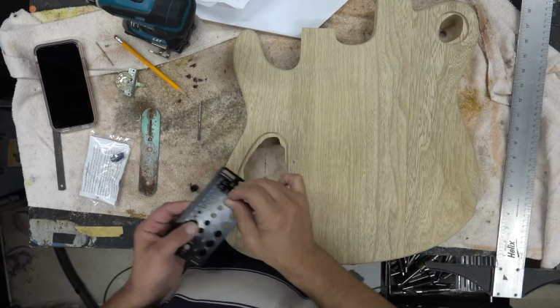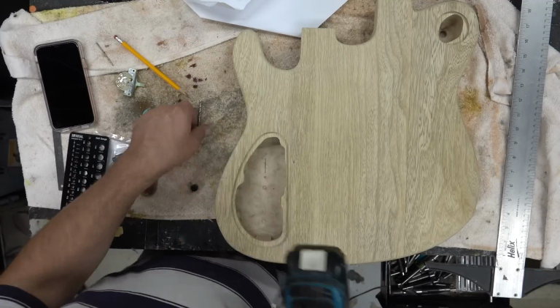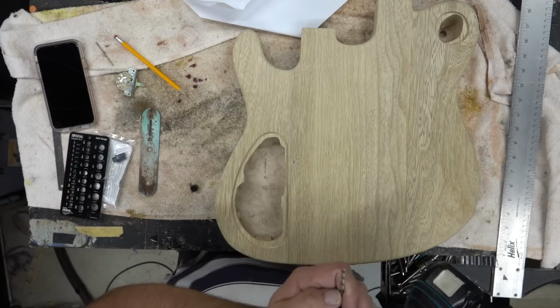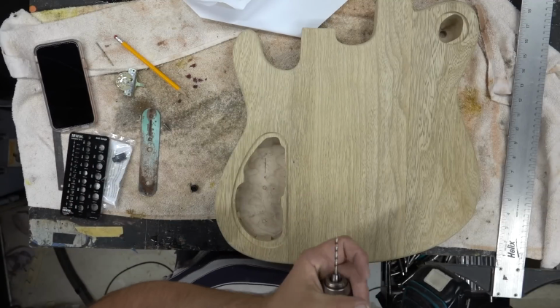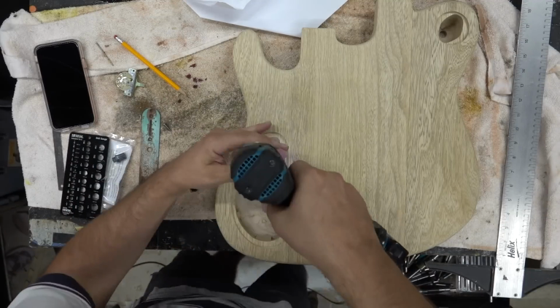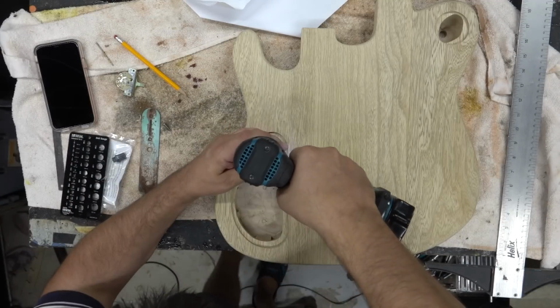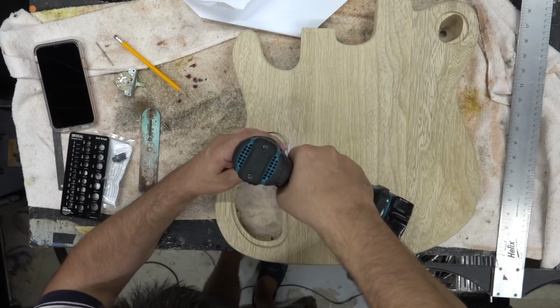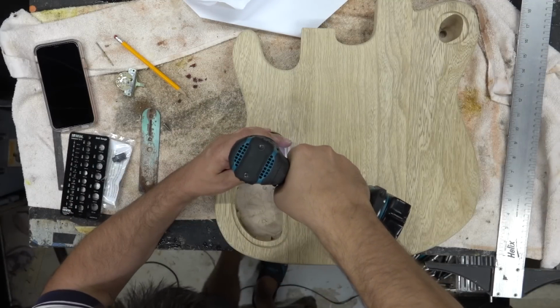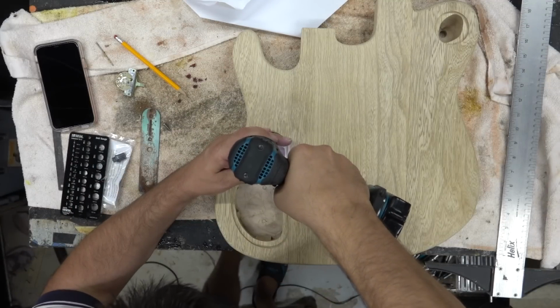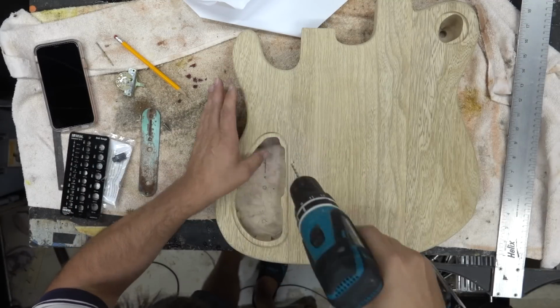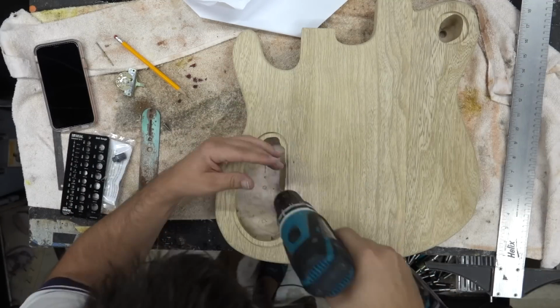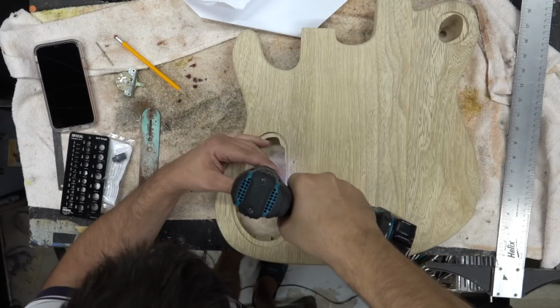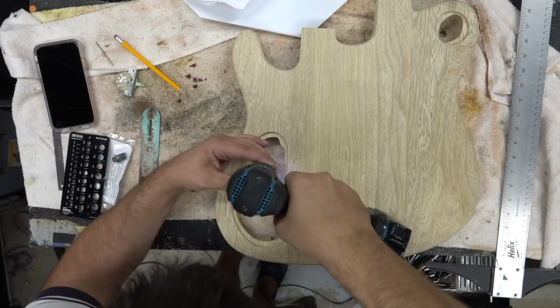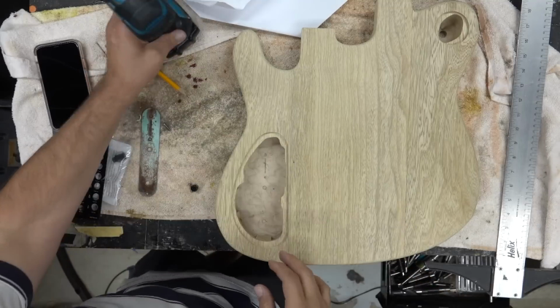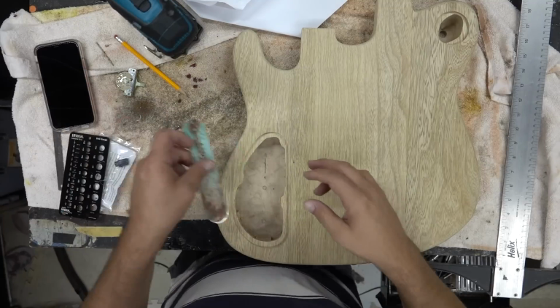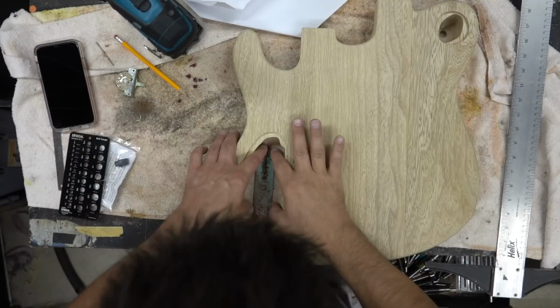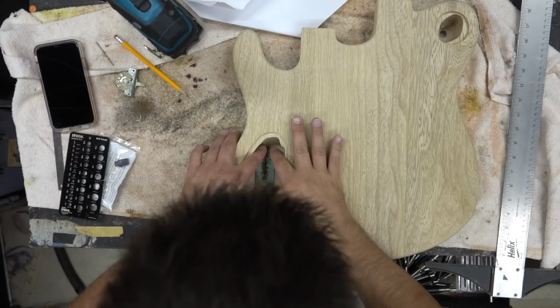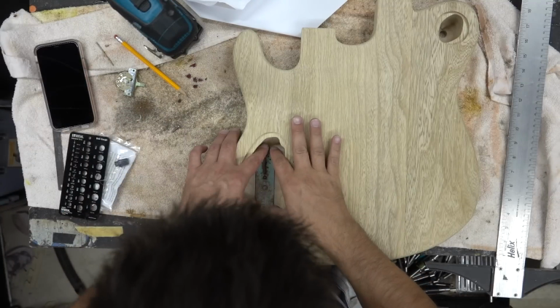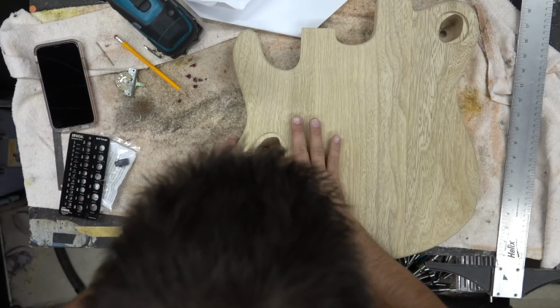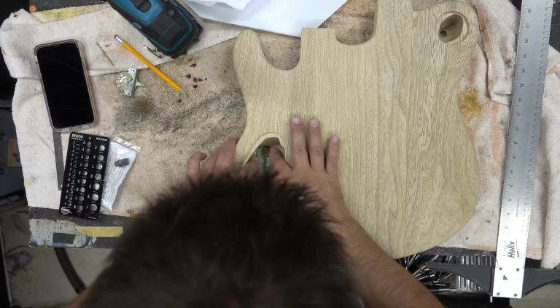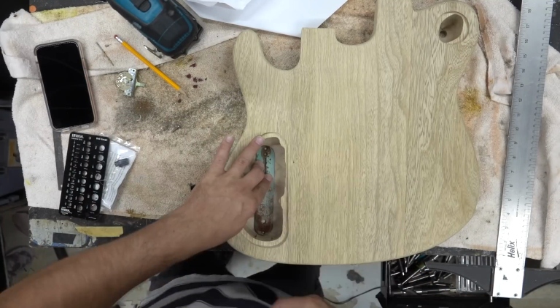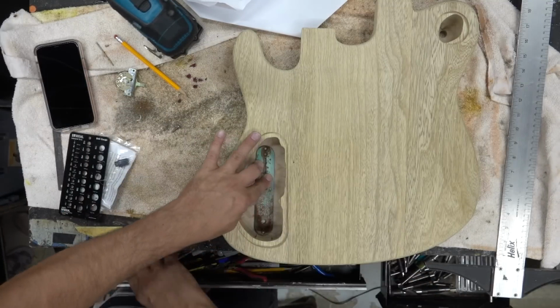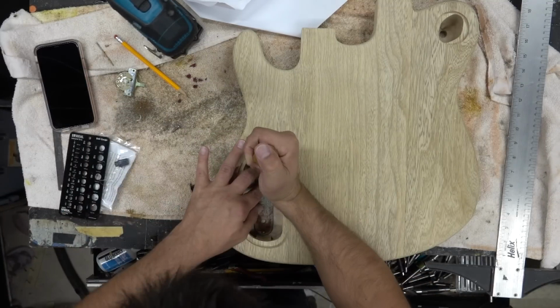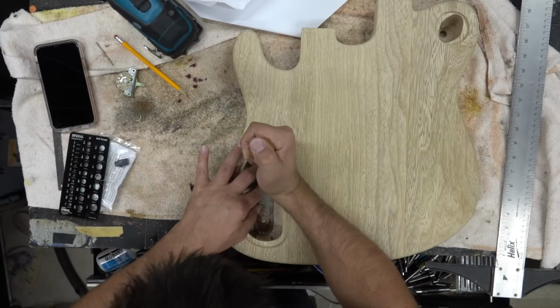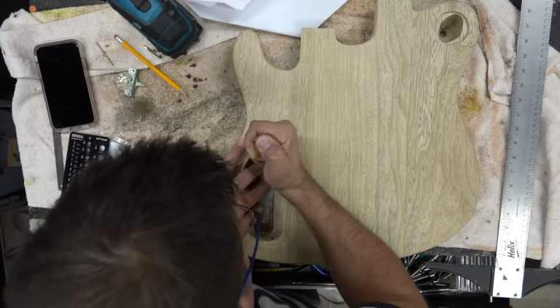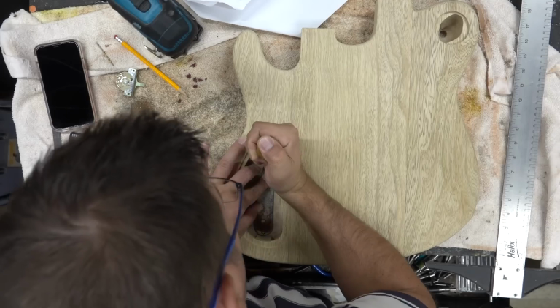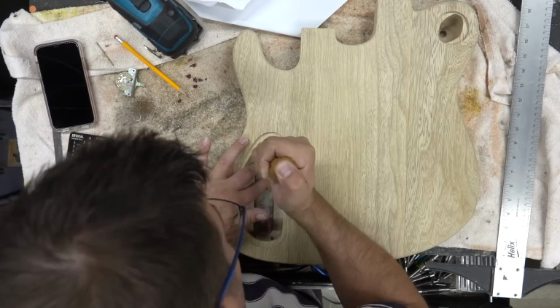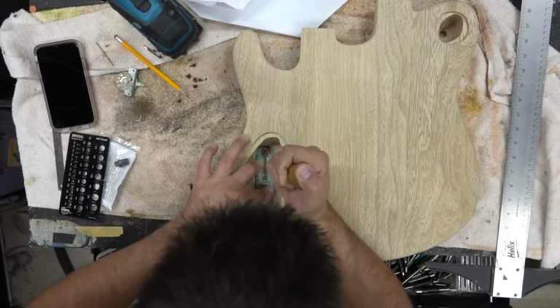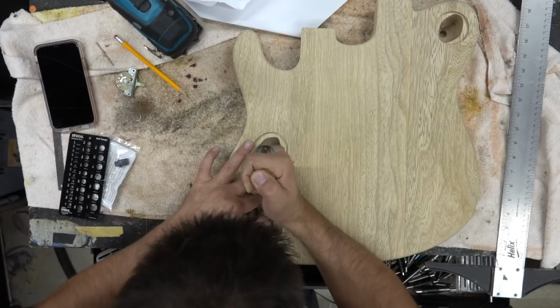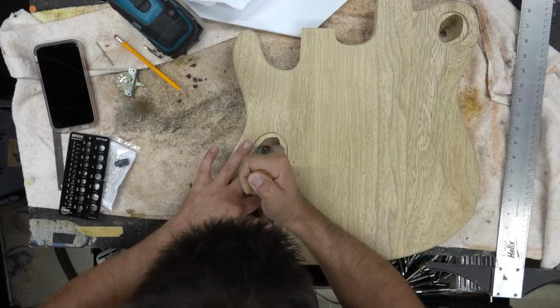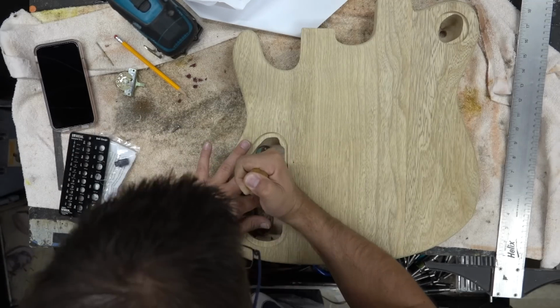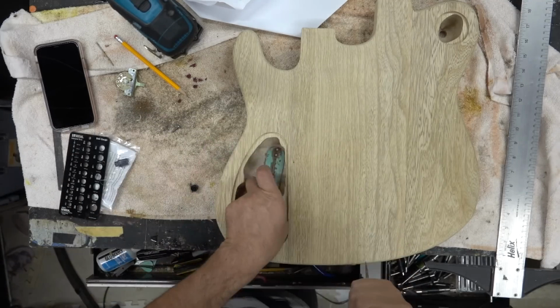We're going to do a blade switch without the control cavity, so we'll use the control plate as a template and drill this out with a 1/16-inch bit.